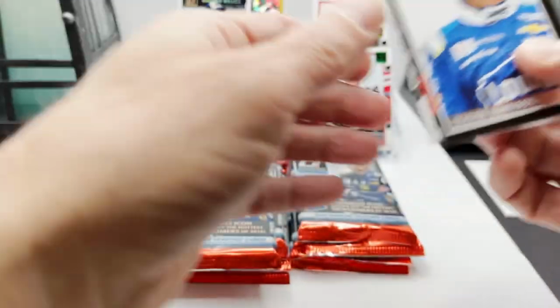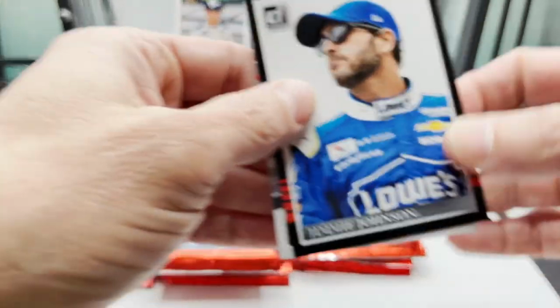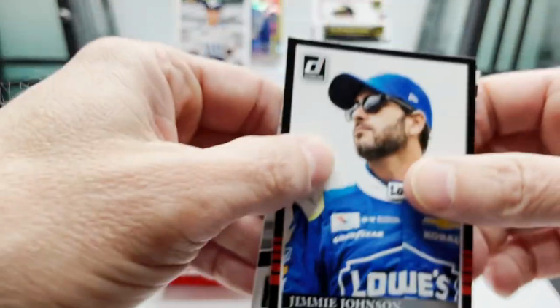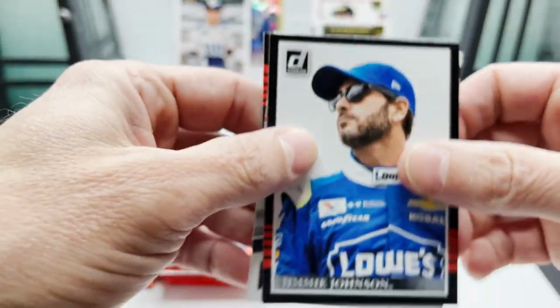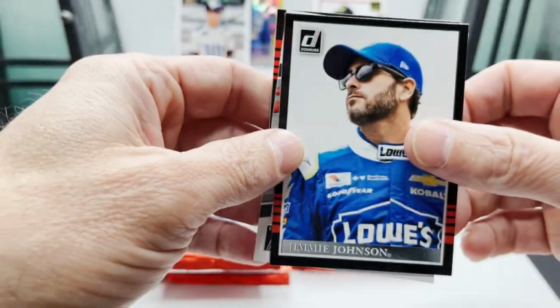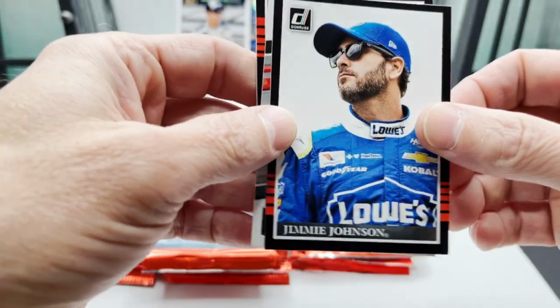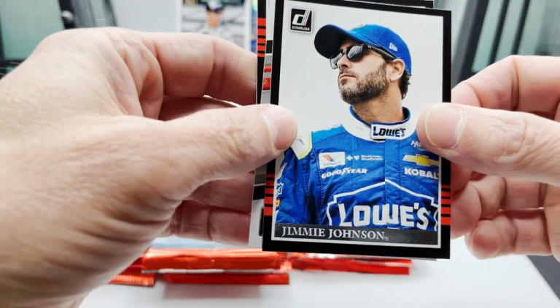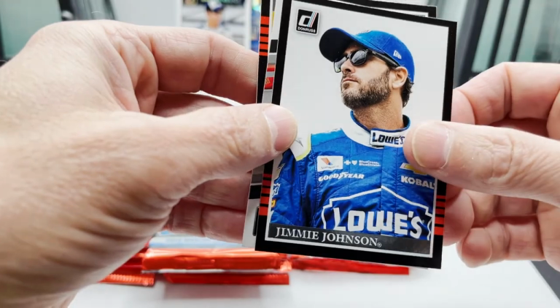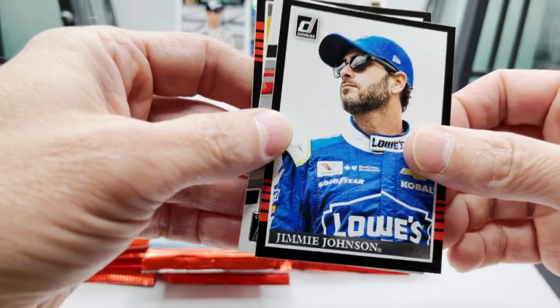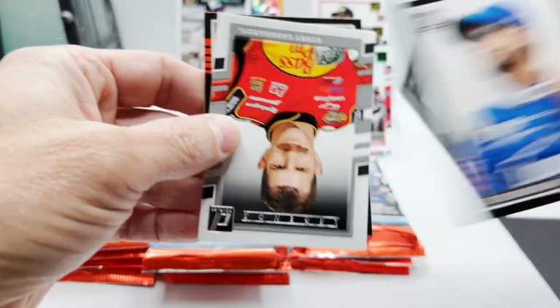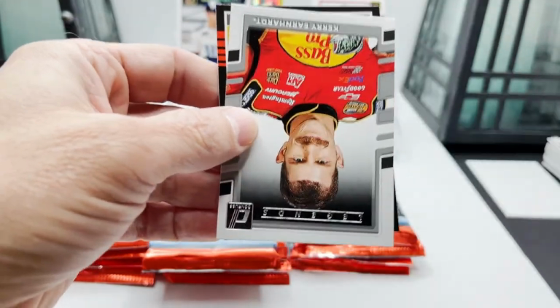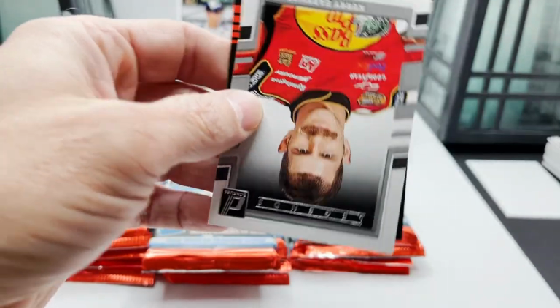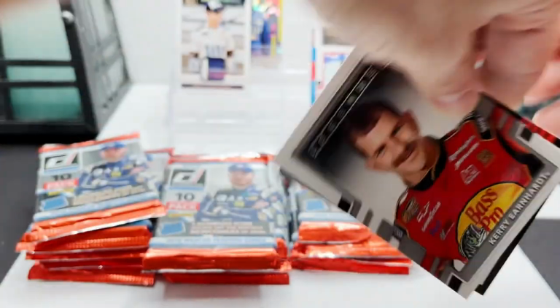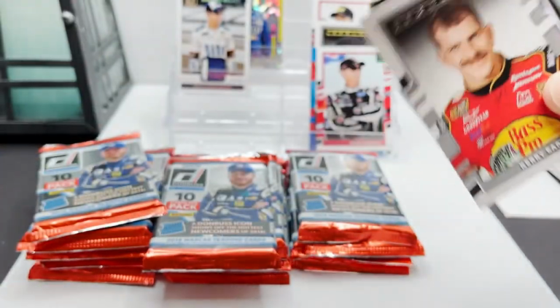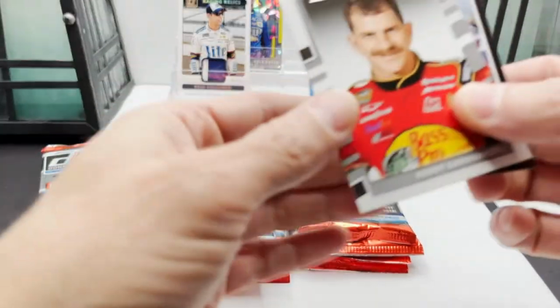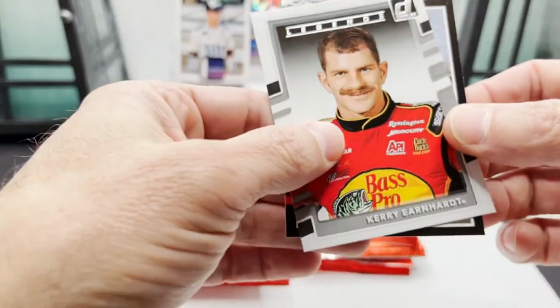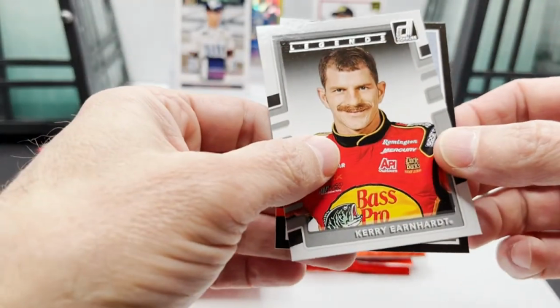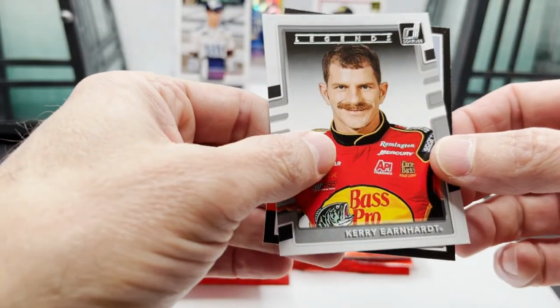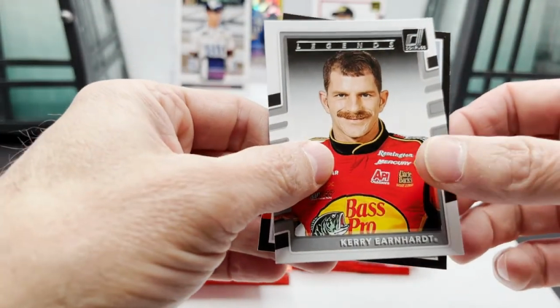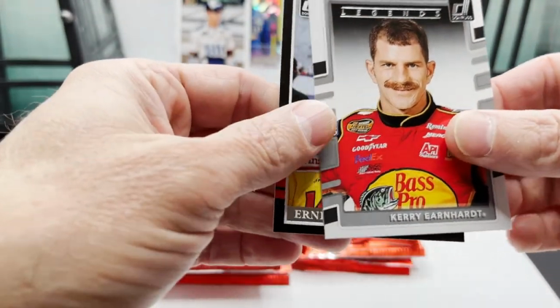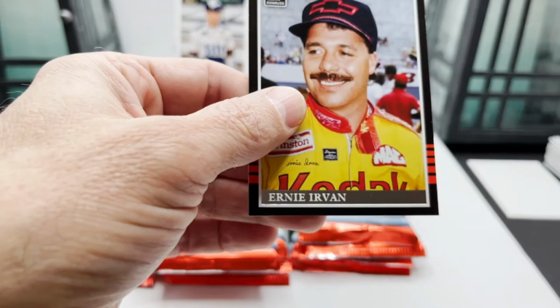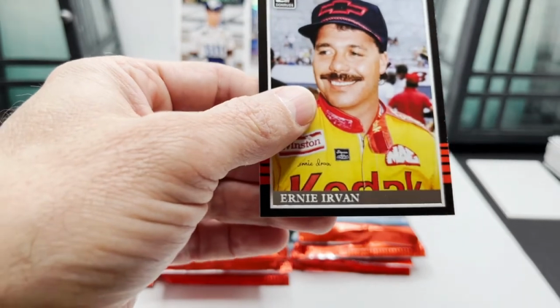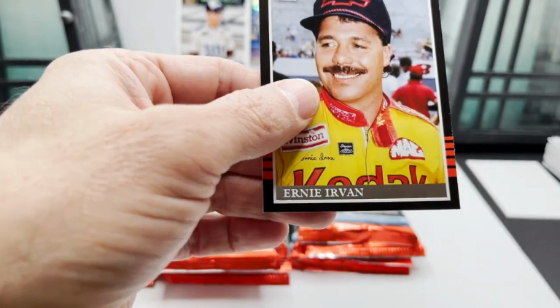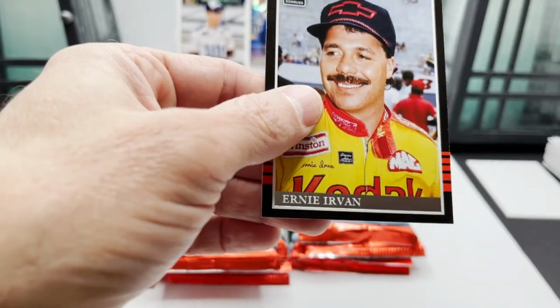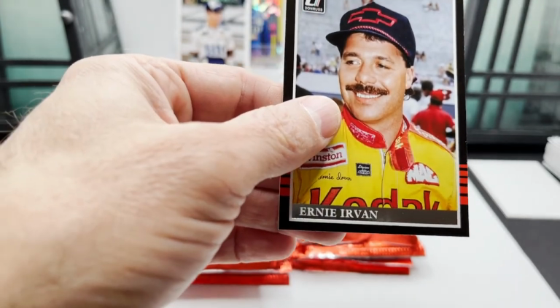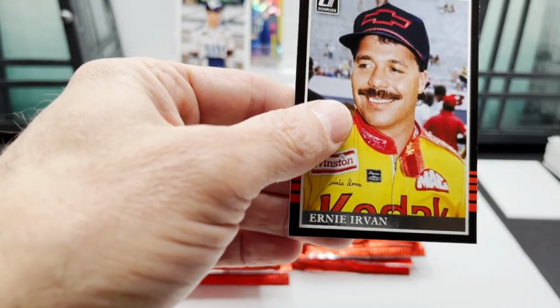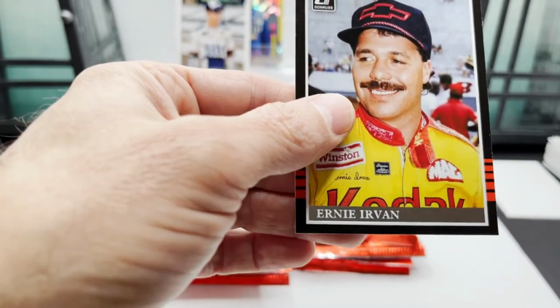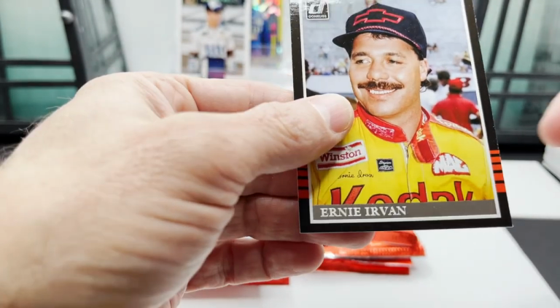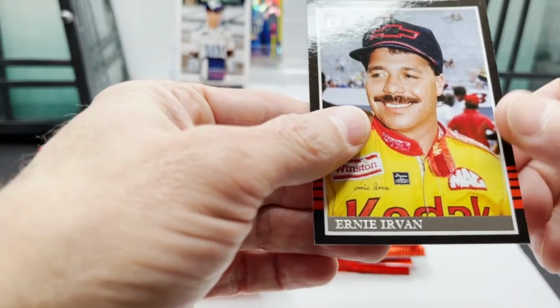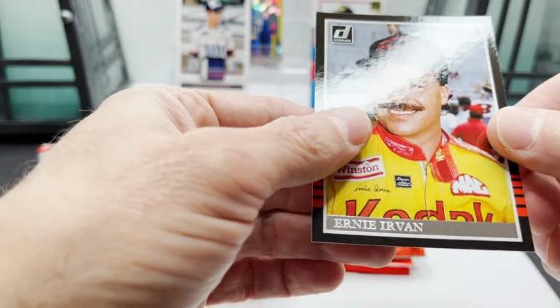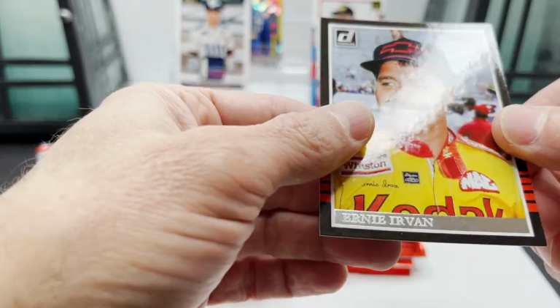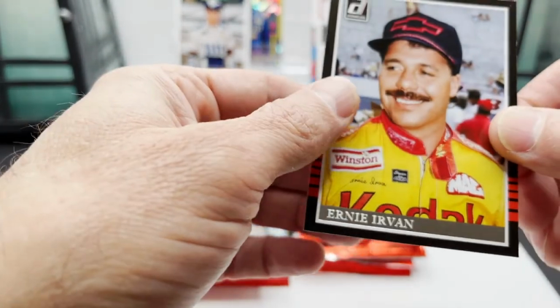I like Interstate Batteries — I got one of those for my car recently. Jimmy Johnson, Kerry Earnhardt, Ernie Irvin.